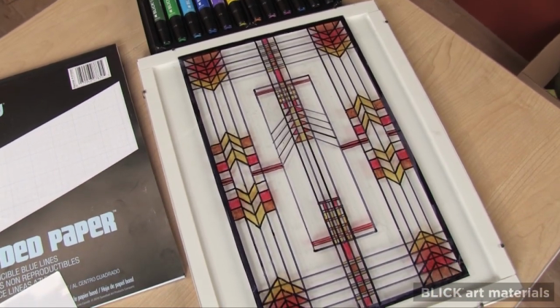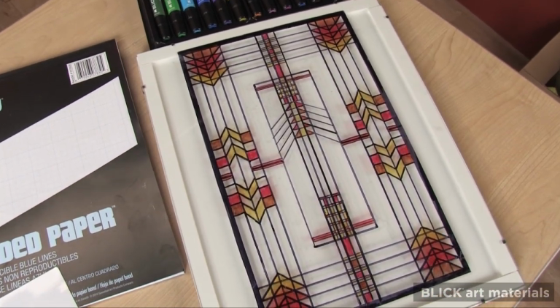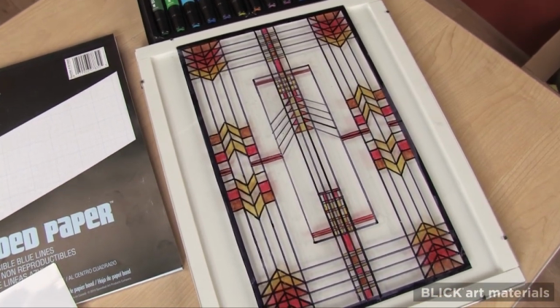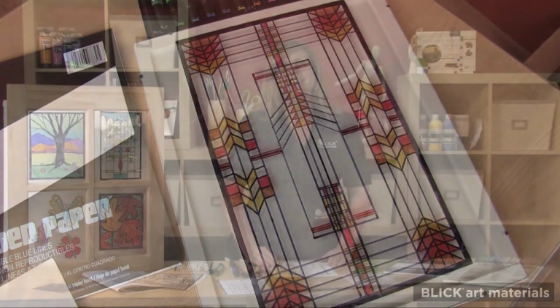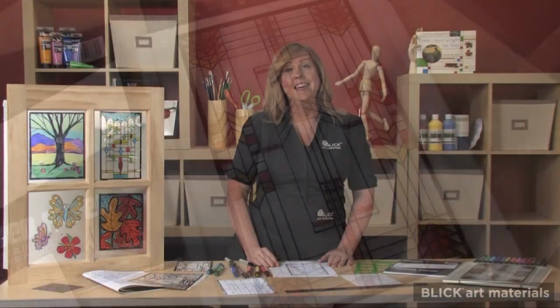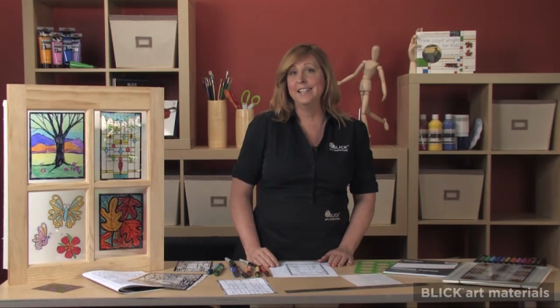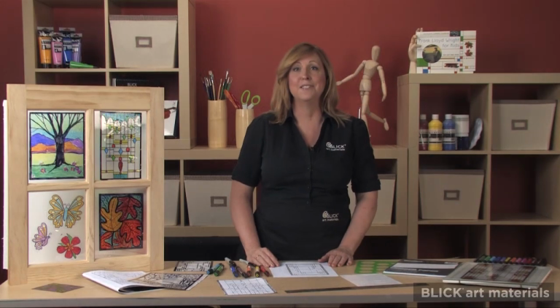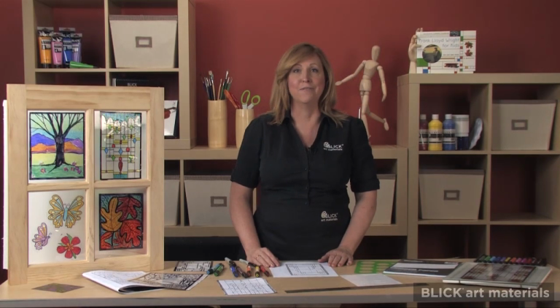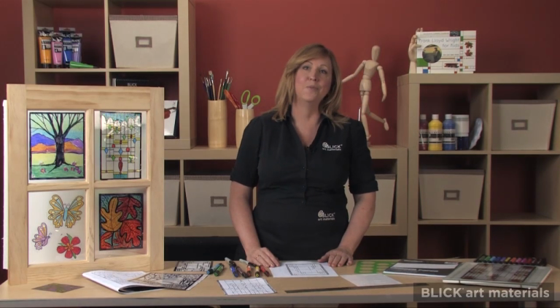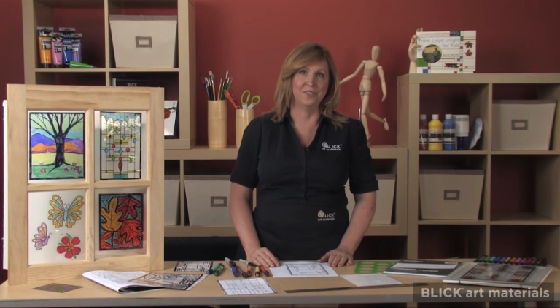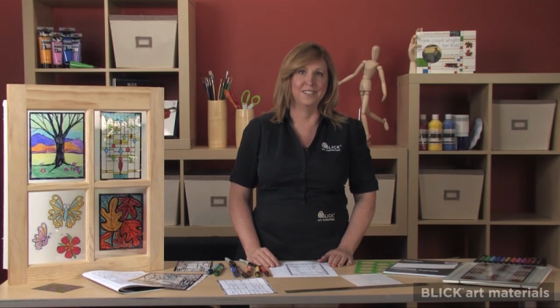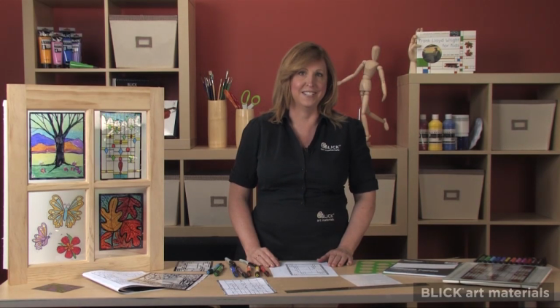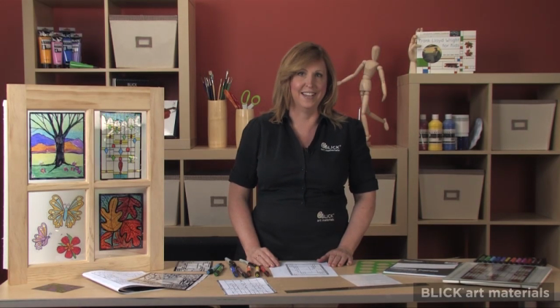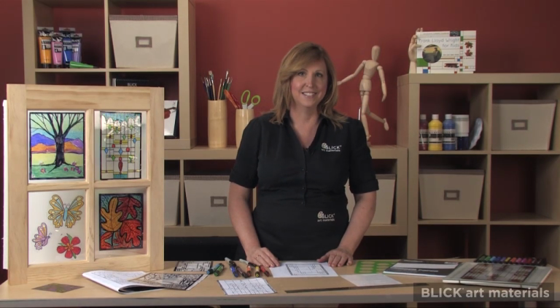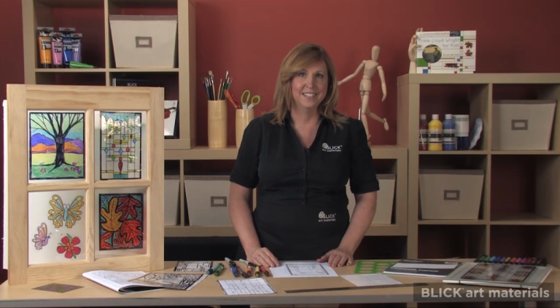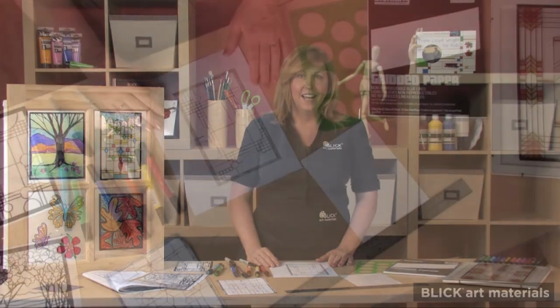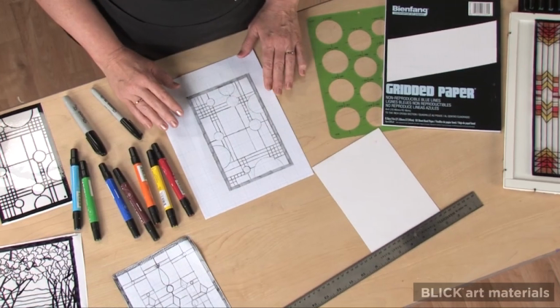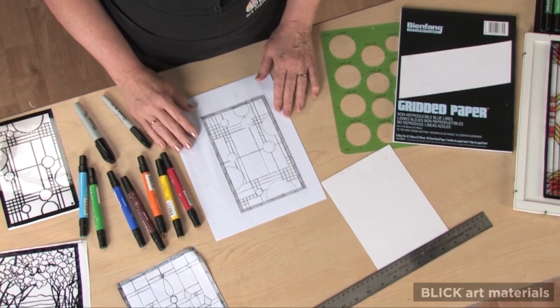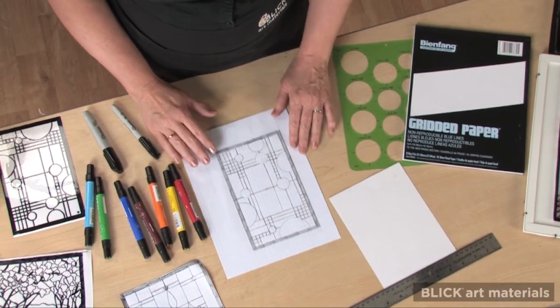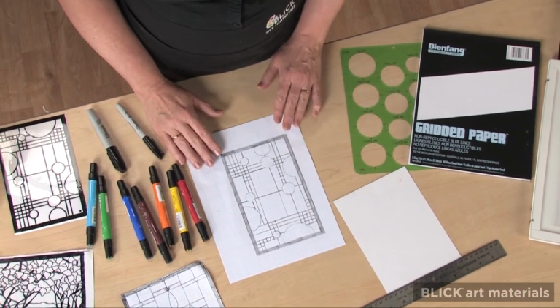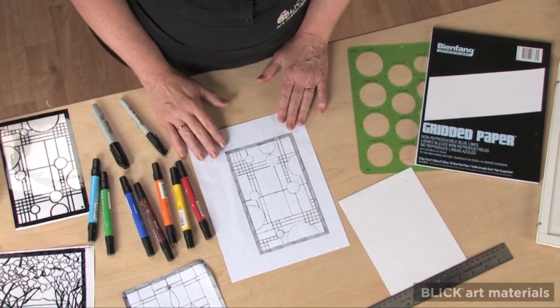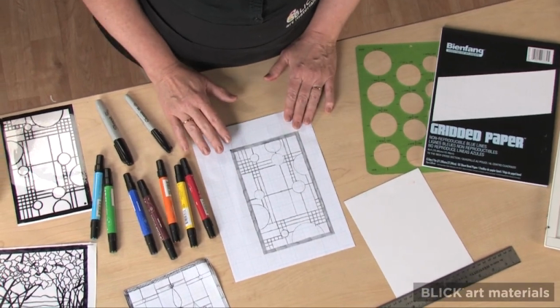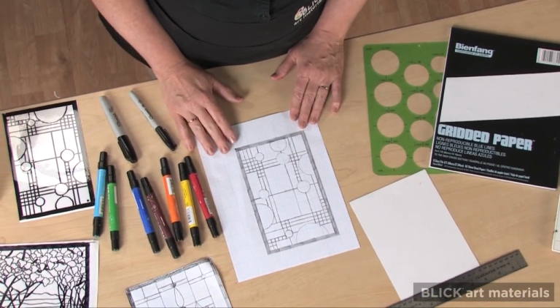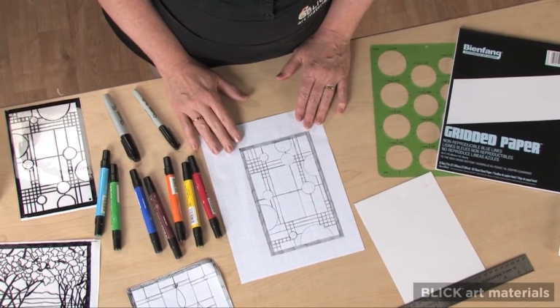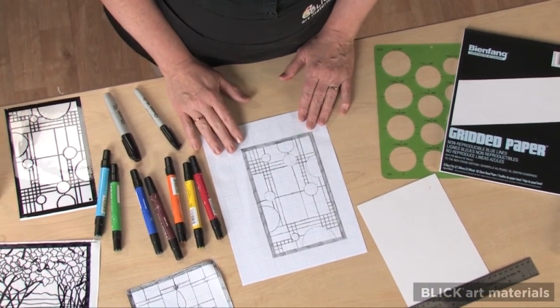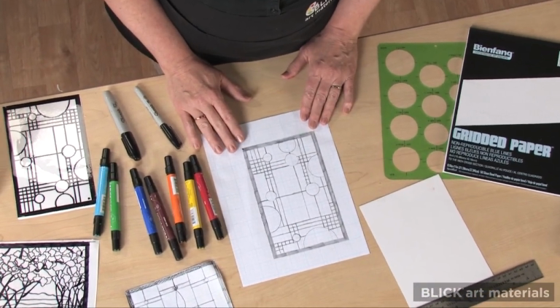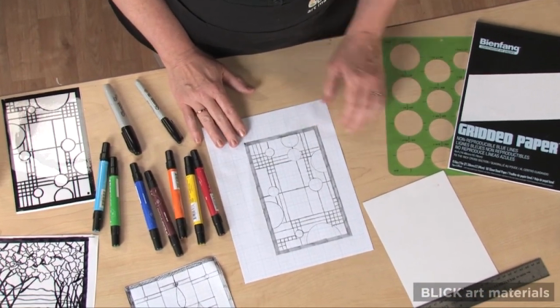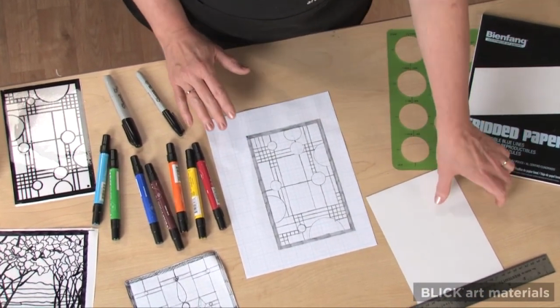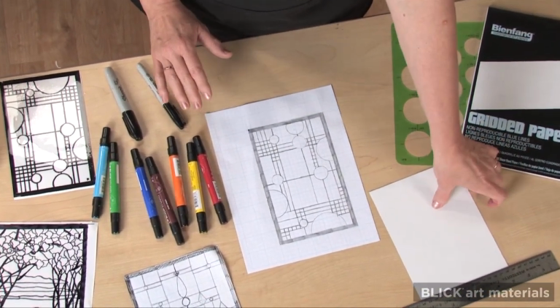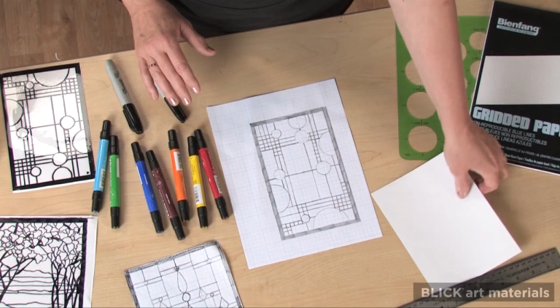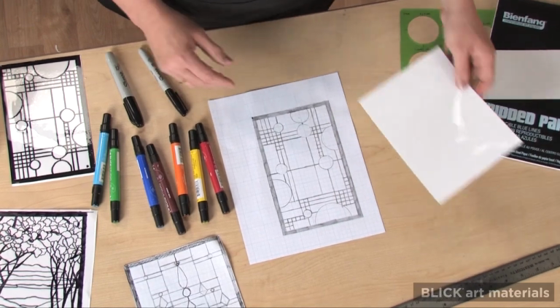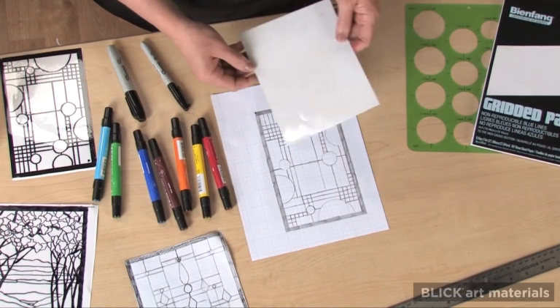I'm going to demonstrate an easy and inexpensive way for making window clings that look like stained glass. I've drawn a geometric prairie style design on graph paper and cut a piece of cling vinyl to match.